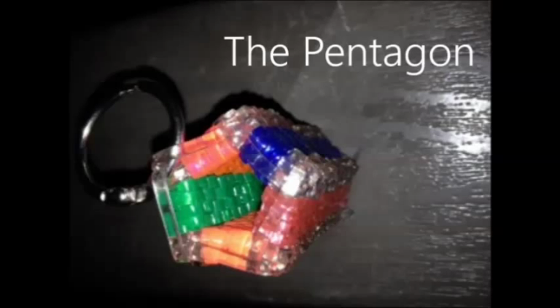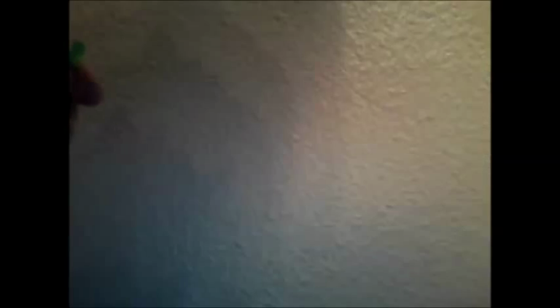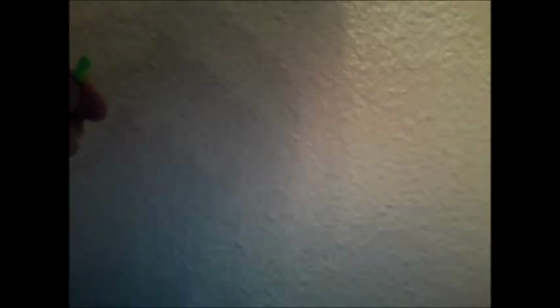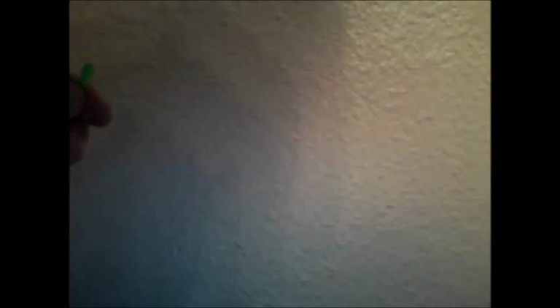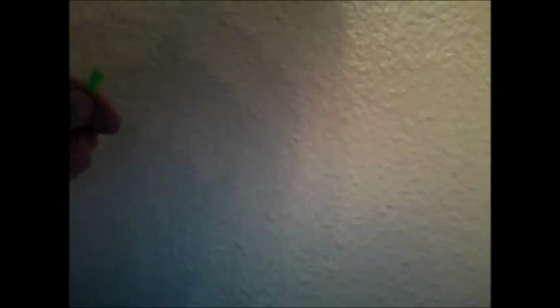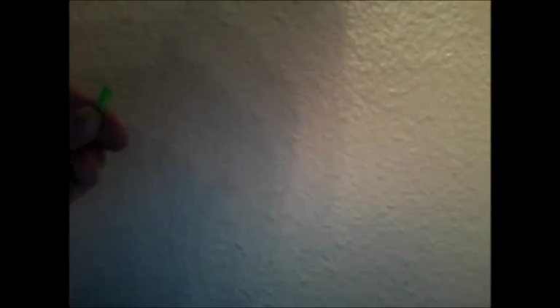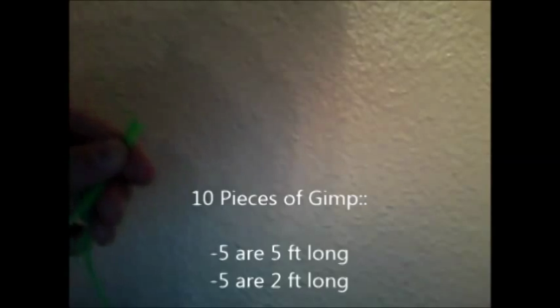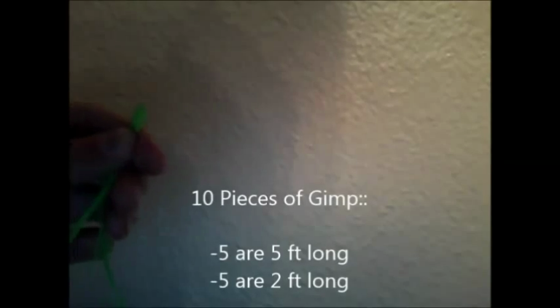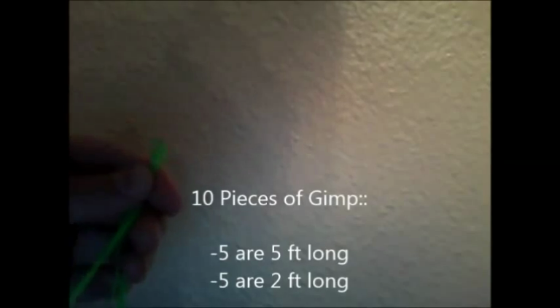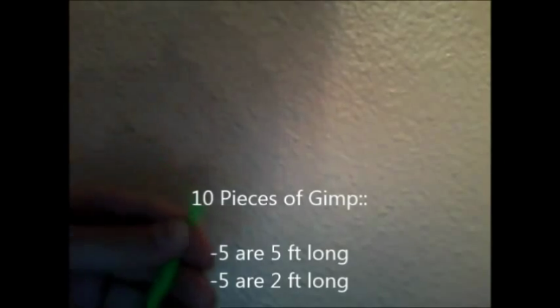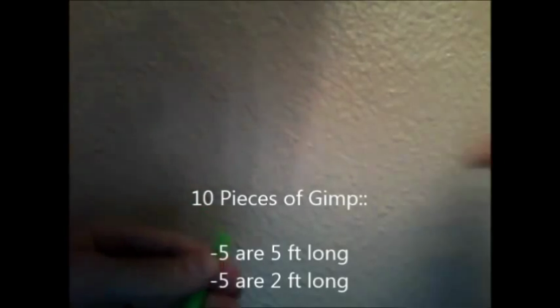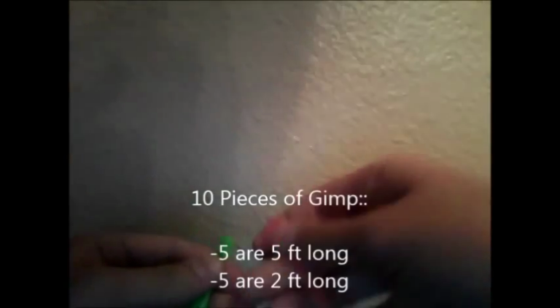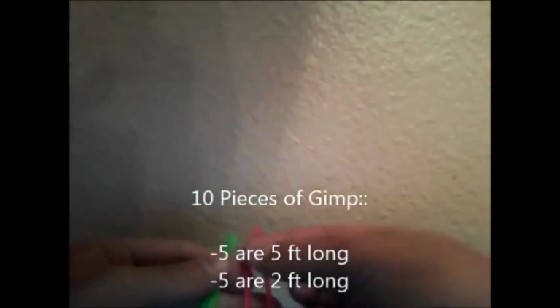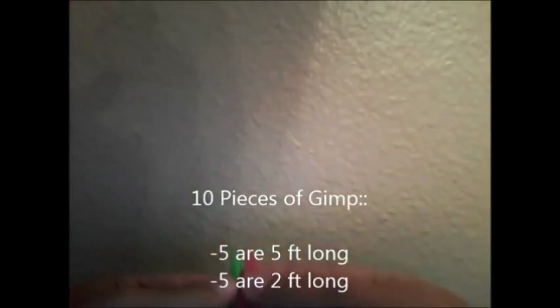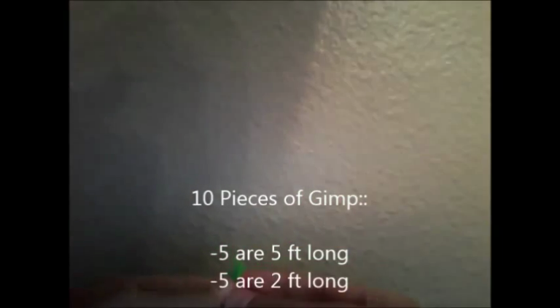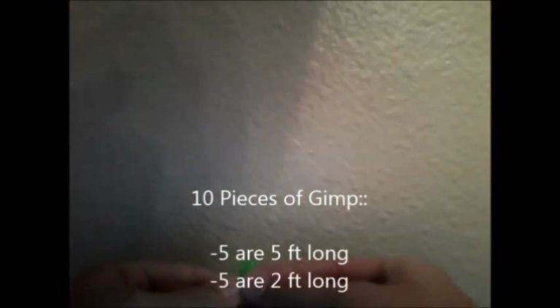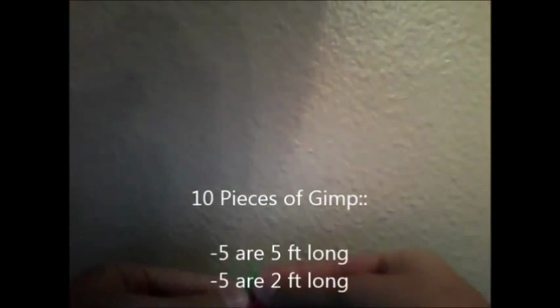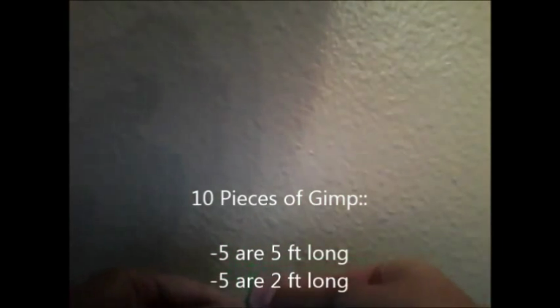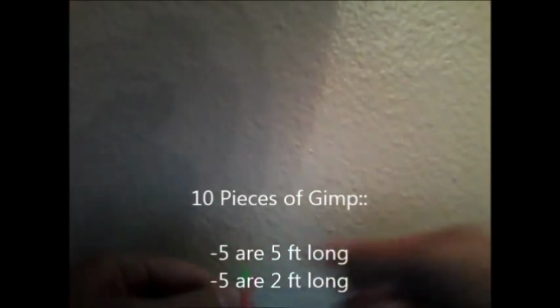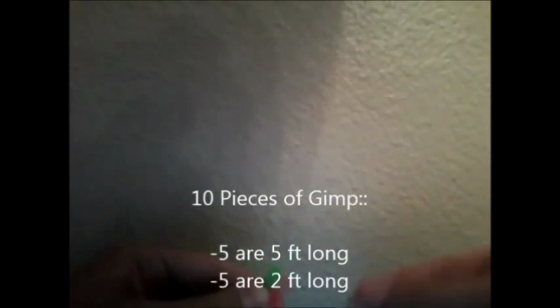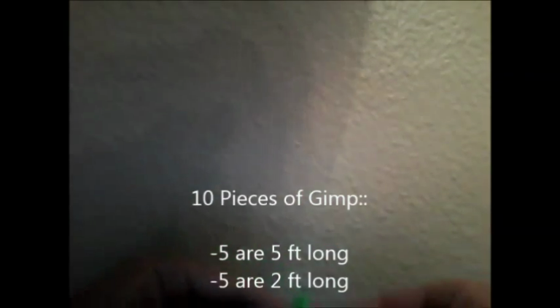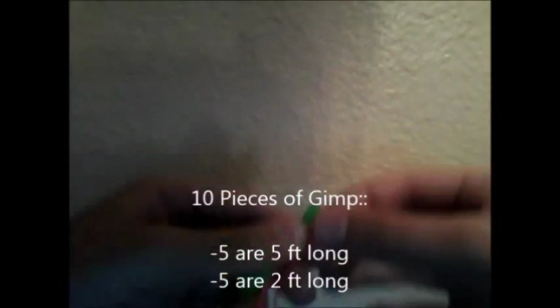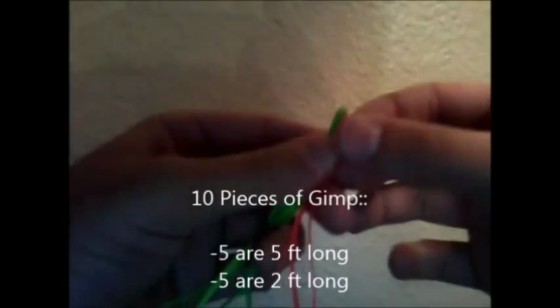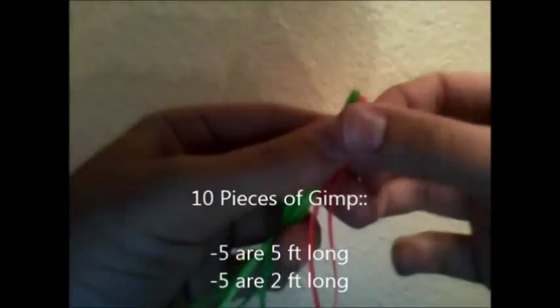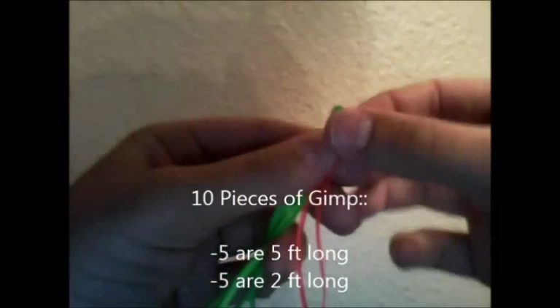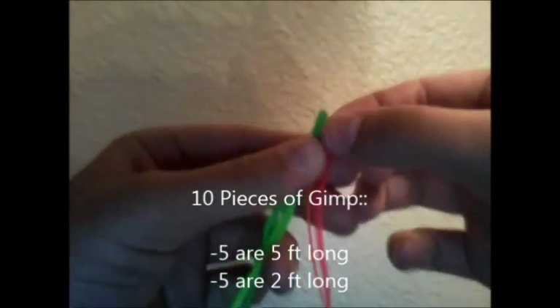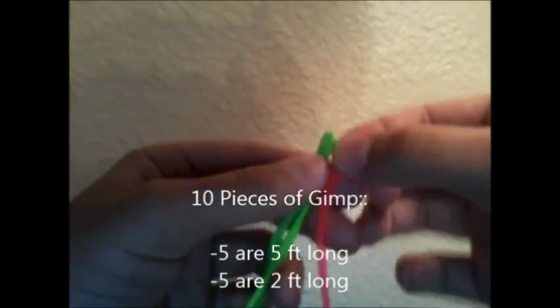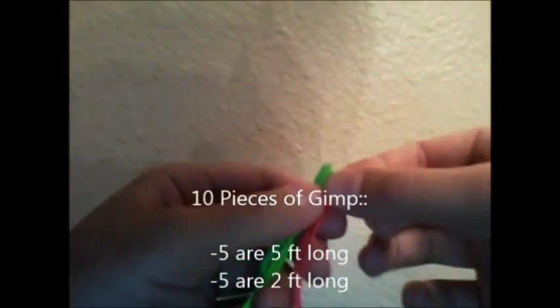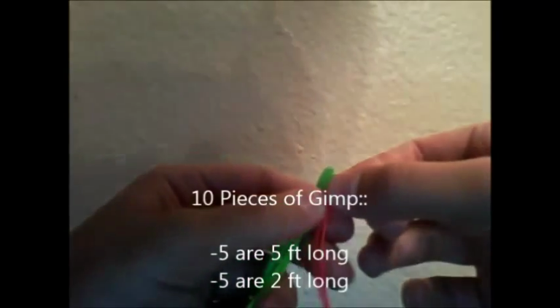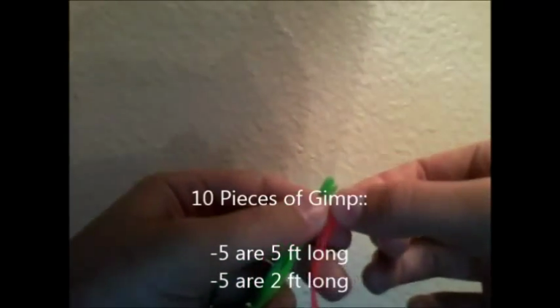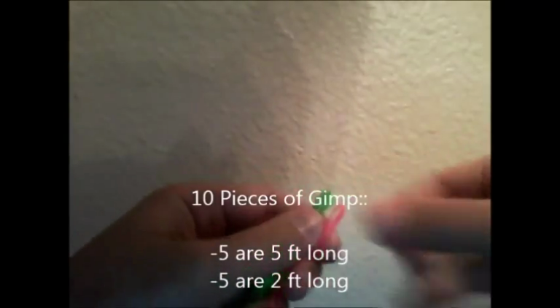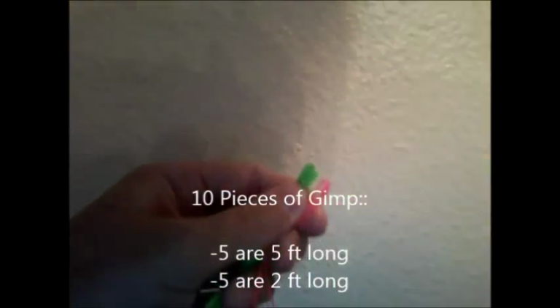So what you're going to need are five pieces of string that are five feet long and then another five pieces of string that are two feet long.